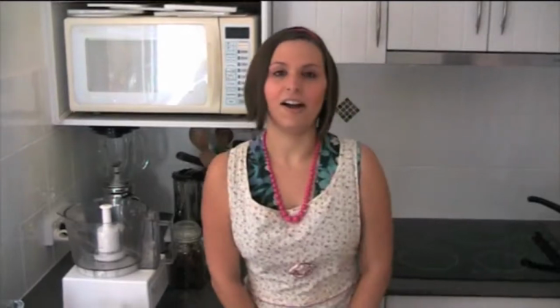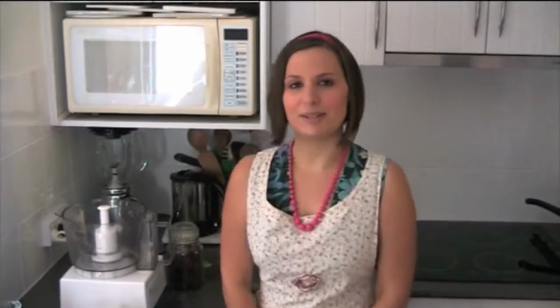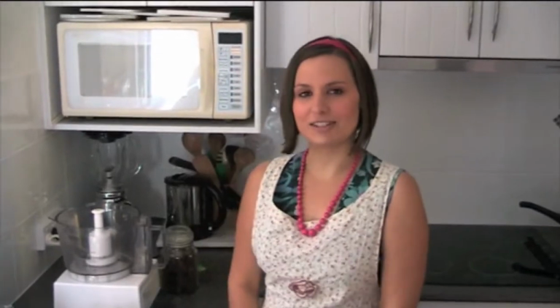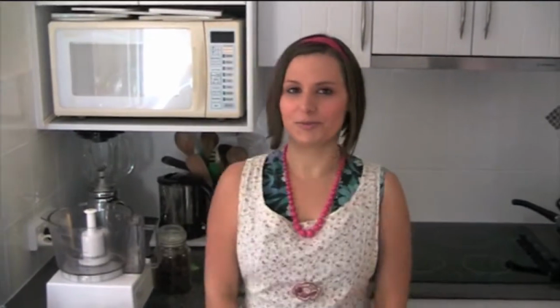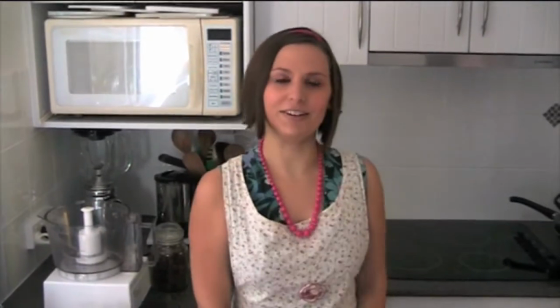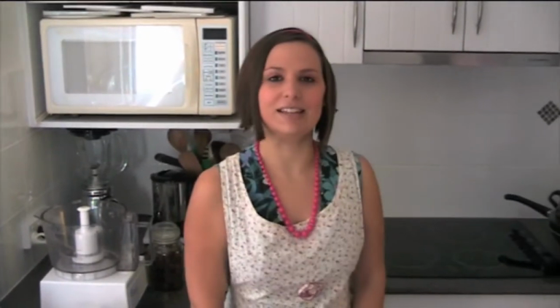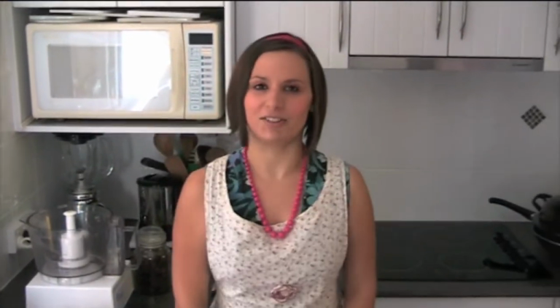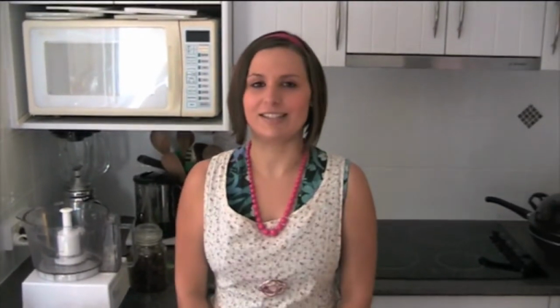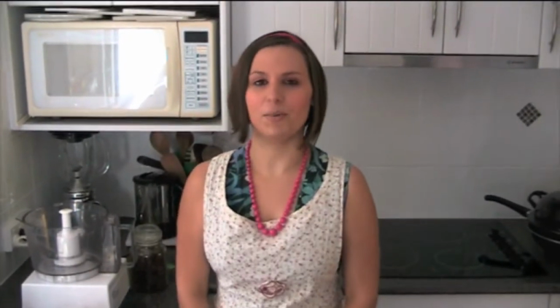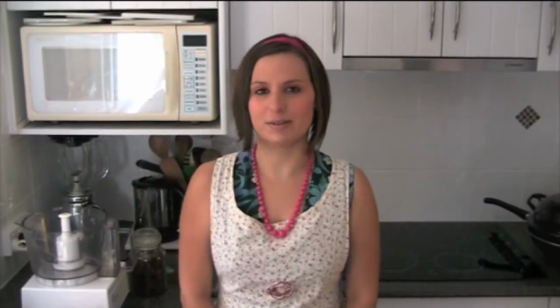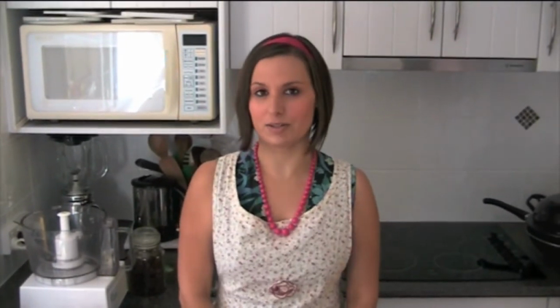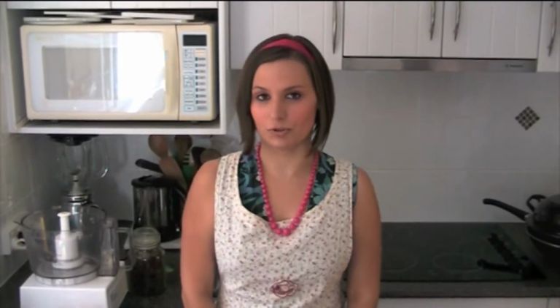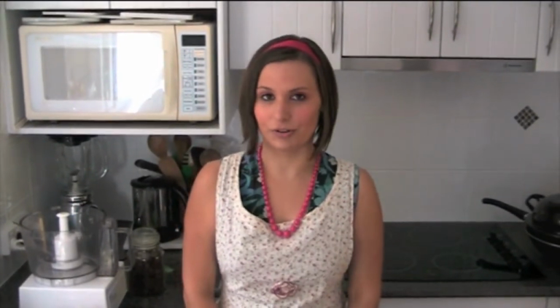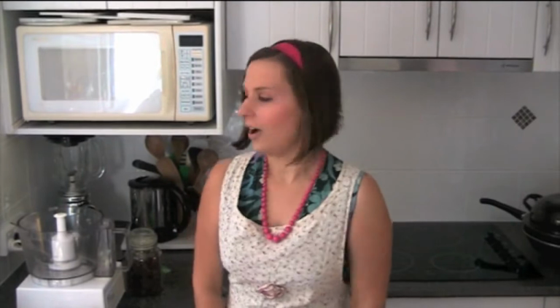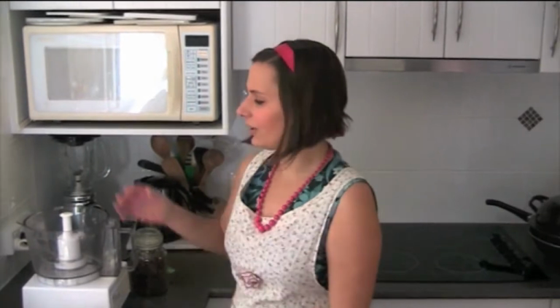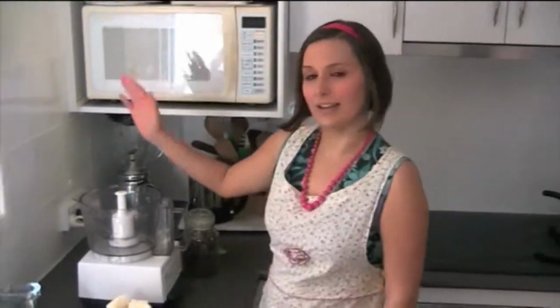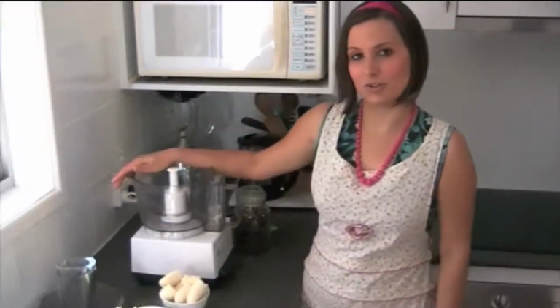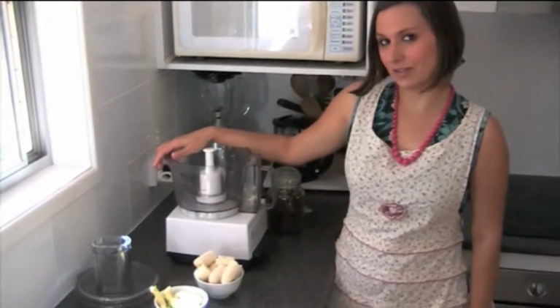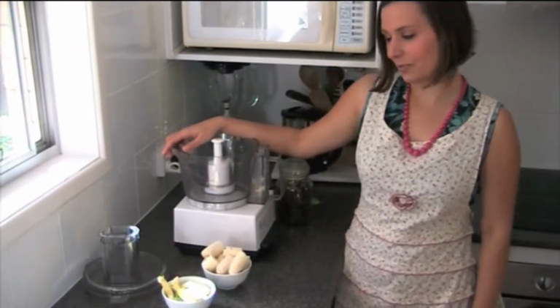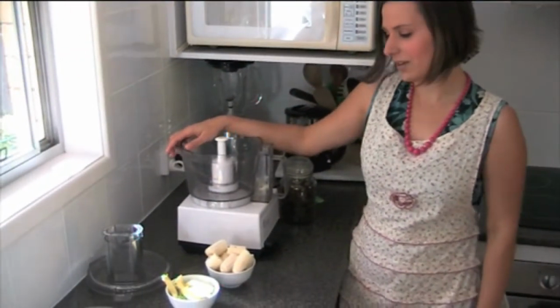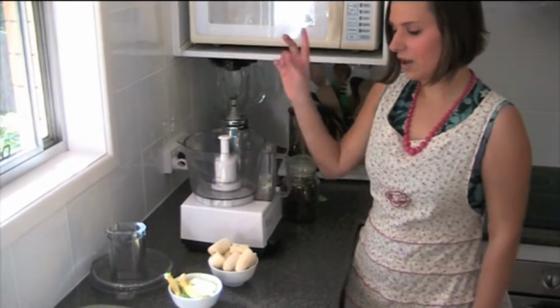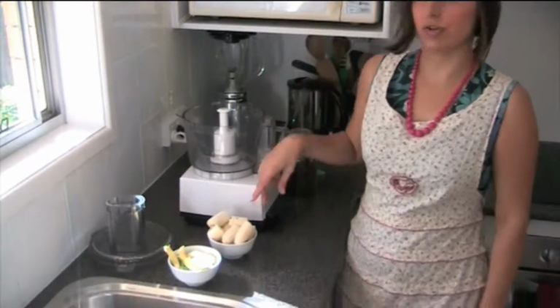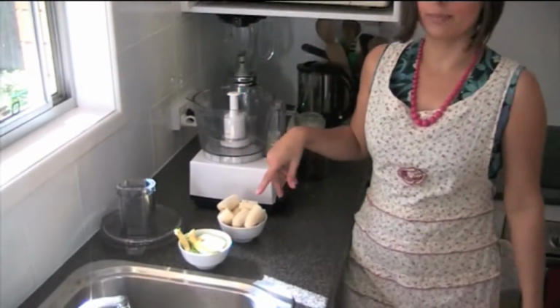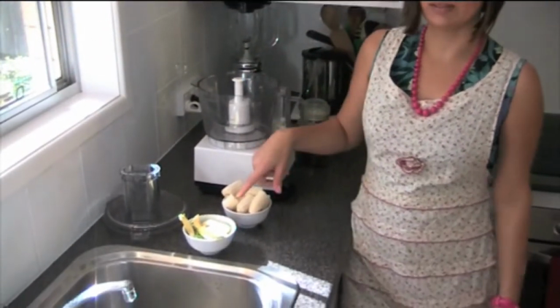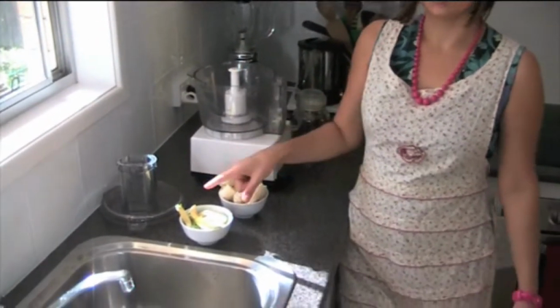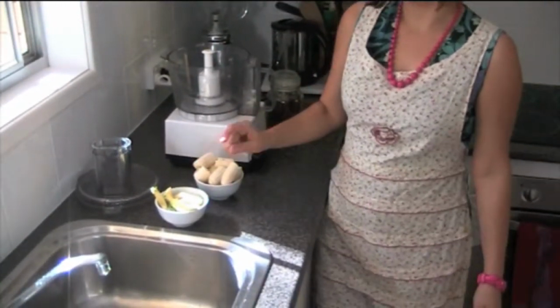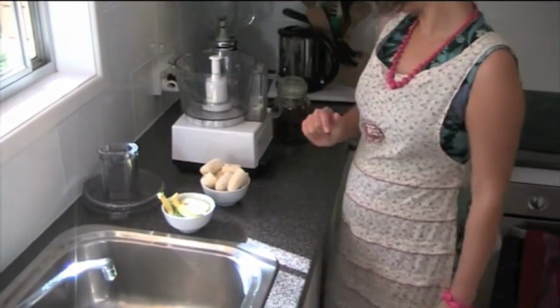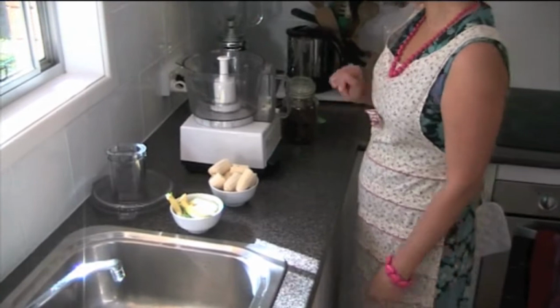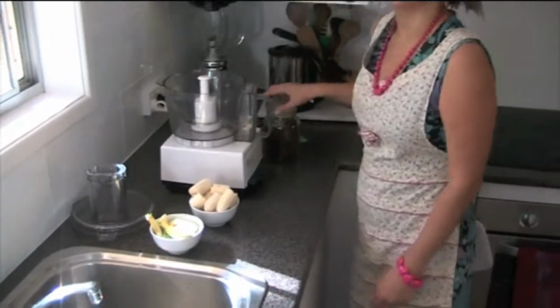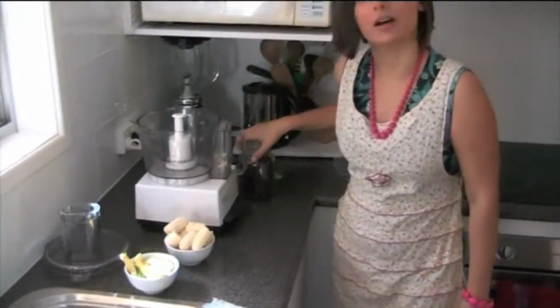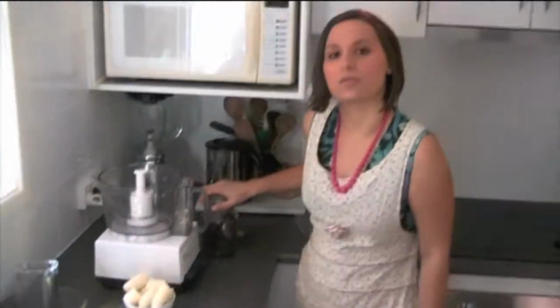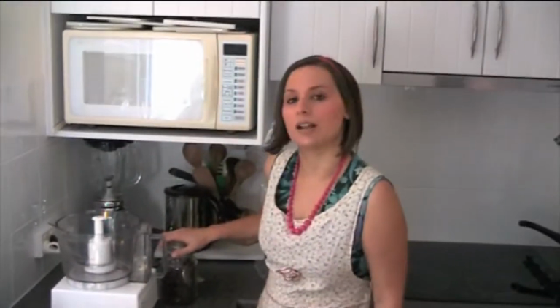Hi, I'm Leigh-Chantelle from VivaLaVegan.net and today we're going to make some raw yogurt. All you need is a trusty food processor, two ripe bananas, one avocado, and half a cup of sultanas.